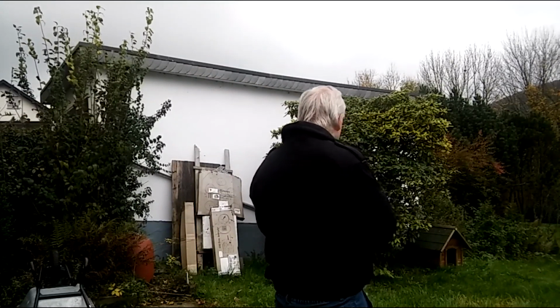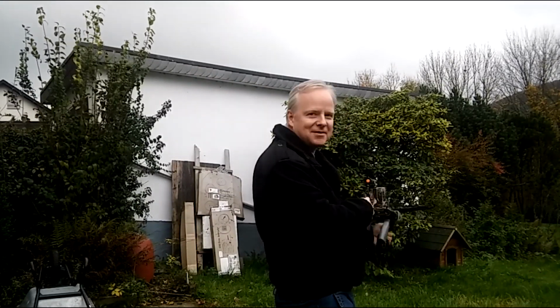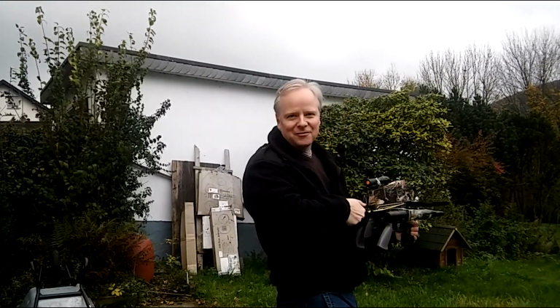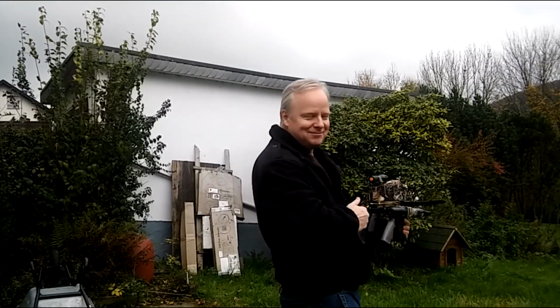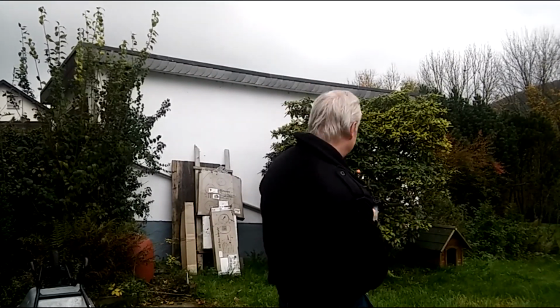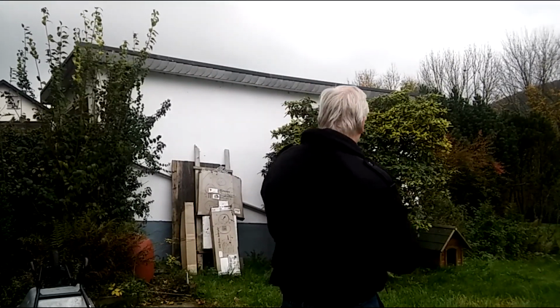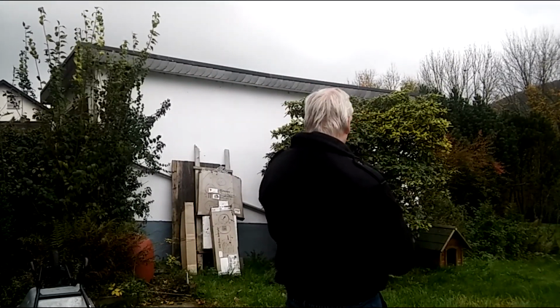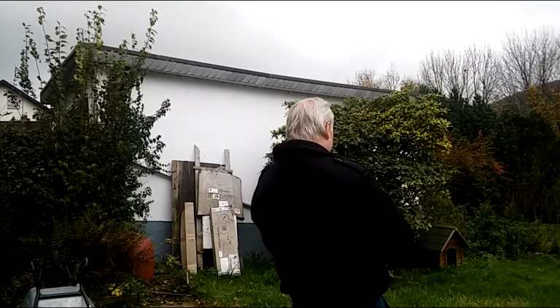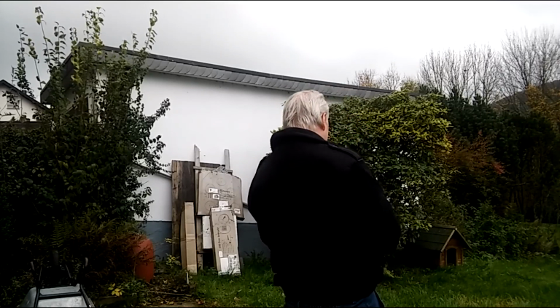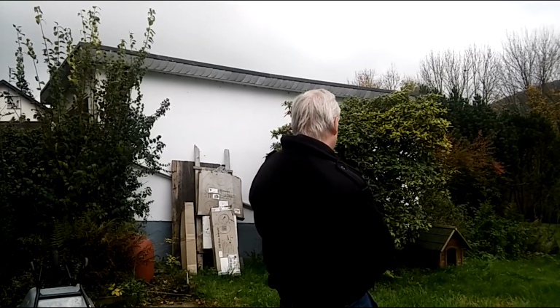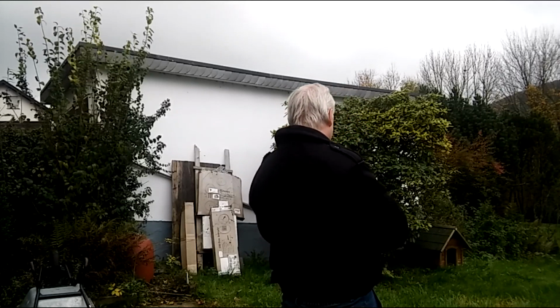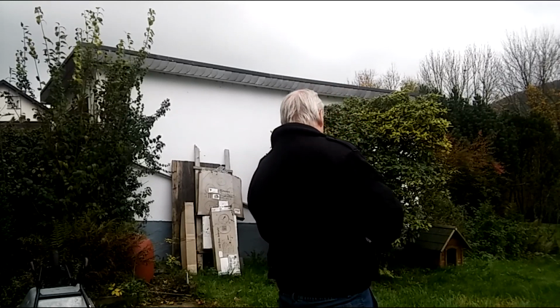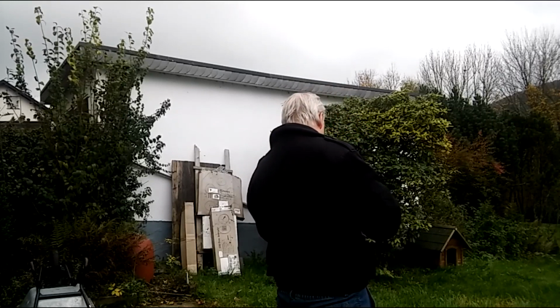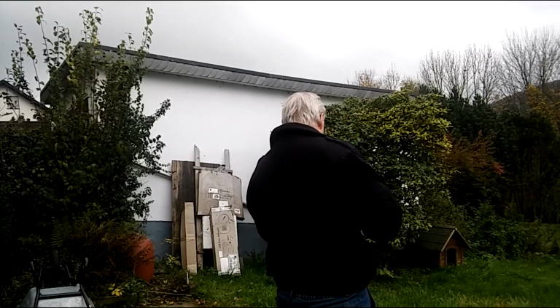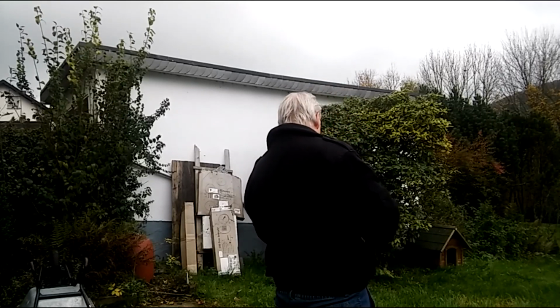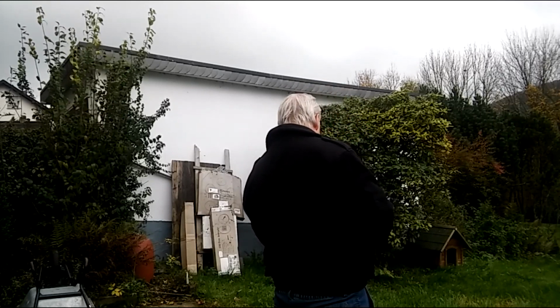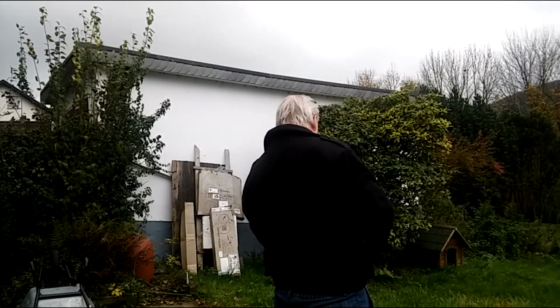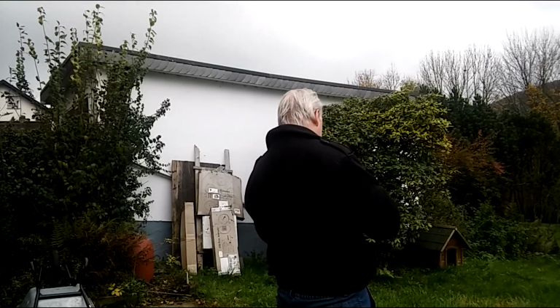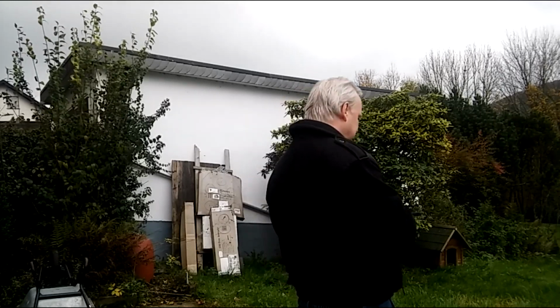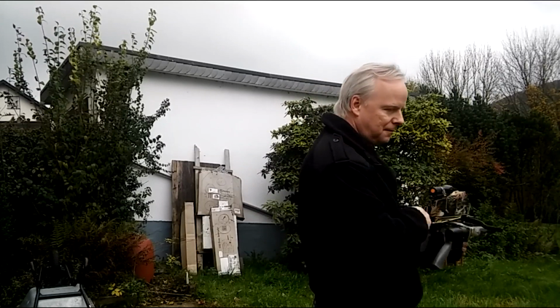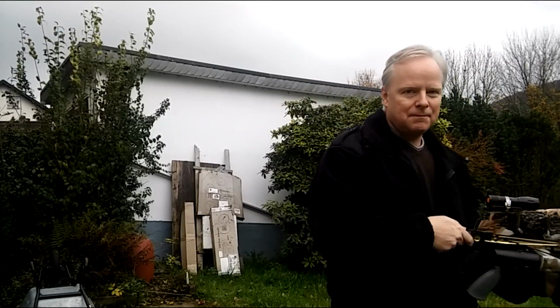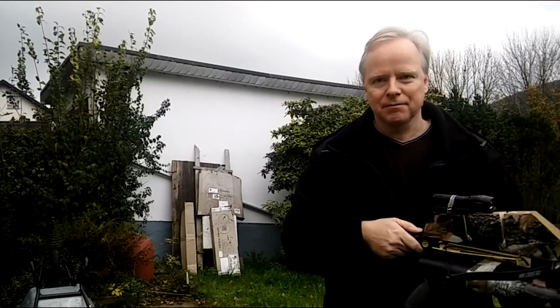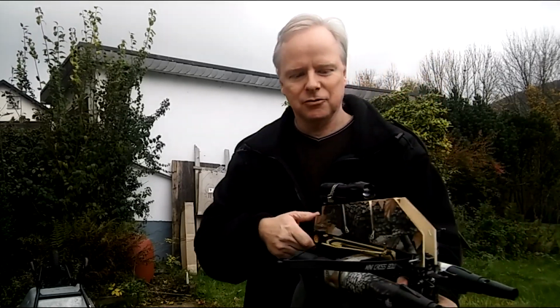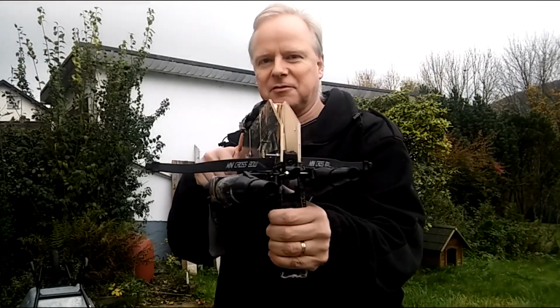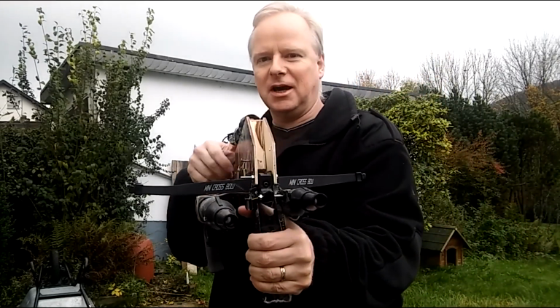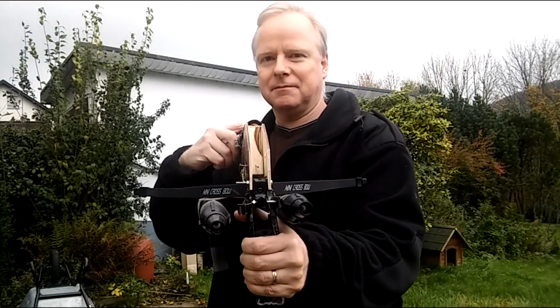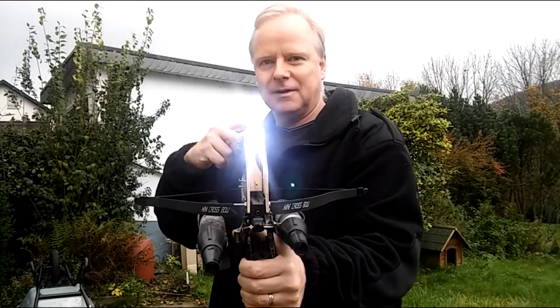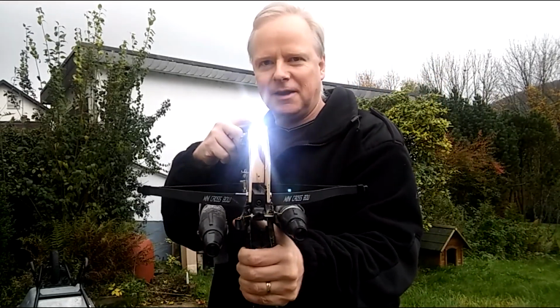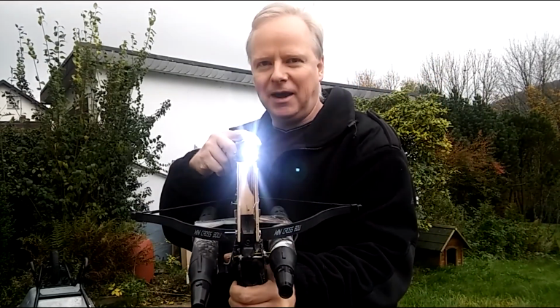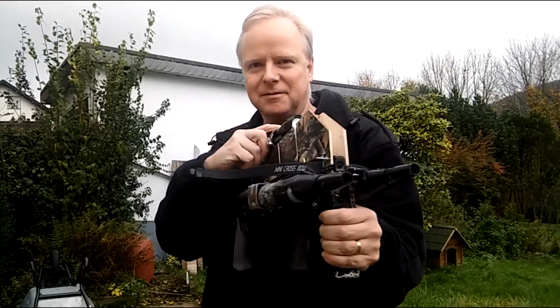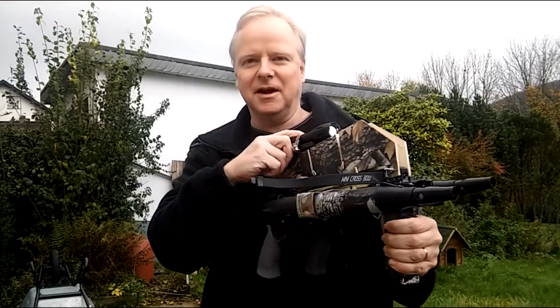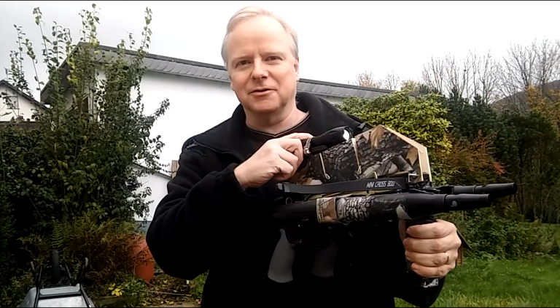It makes a lot of fun. Together with a flashlight, it can blind very well in the night.